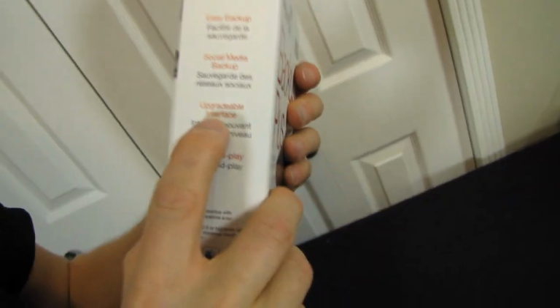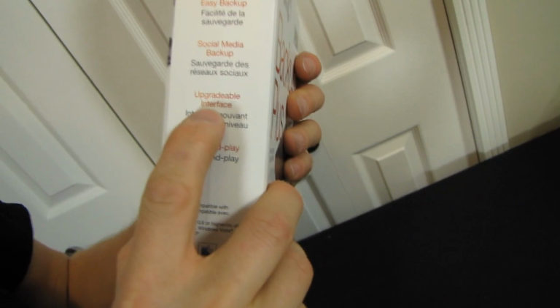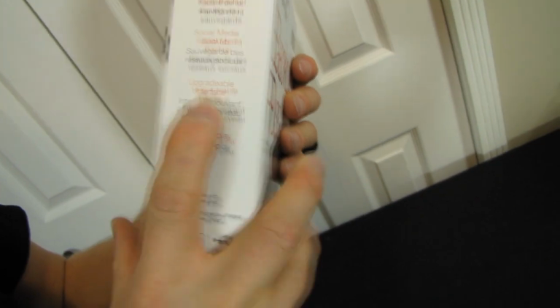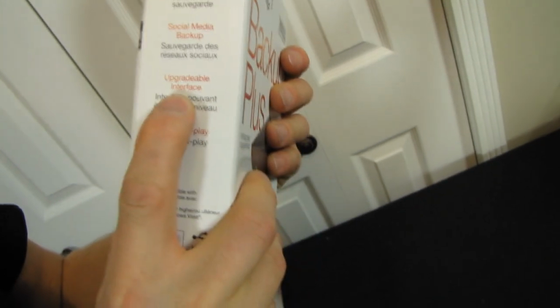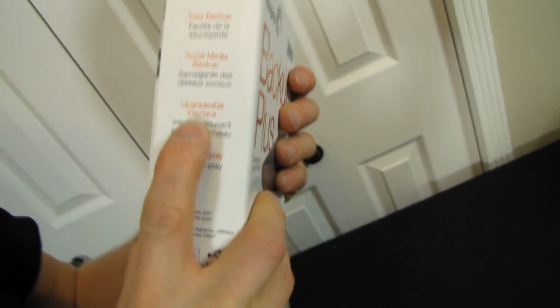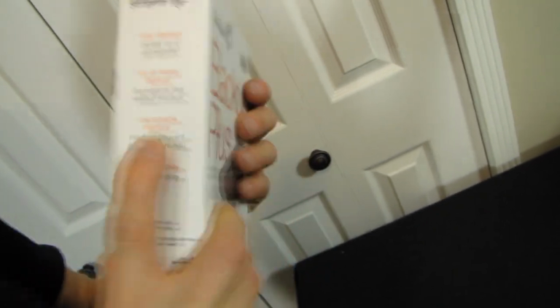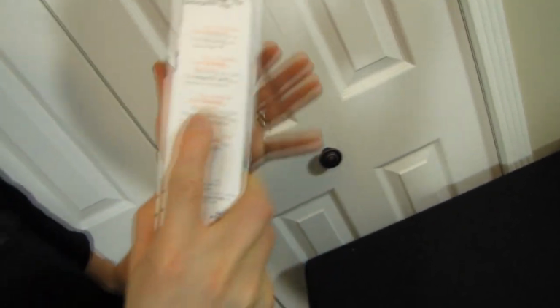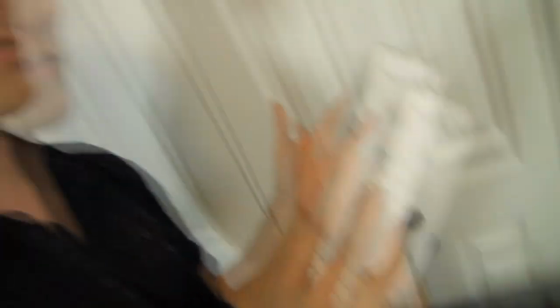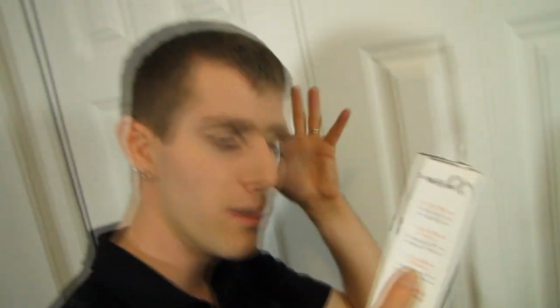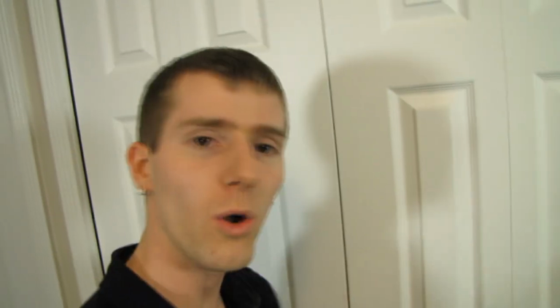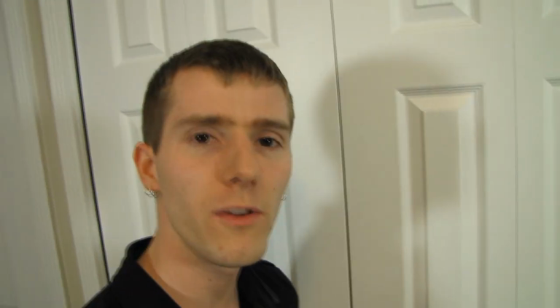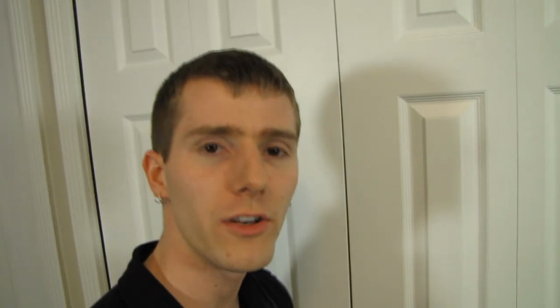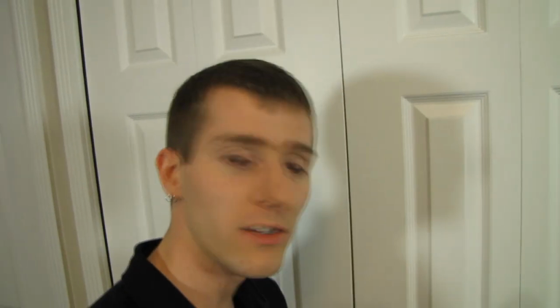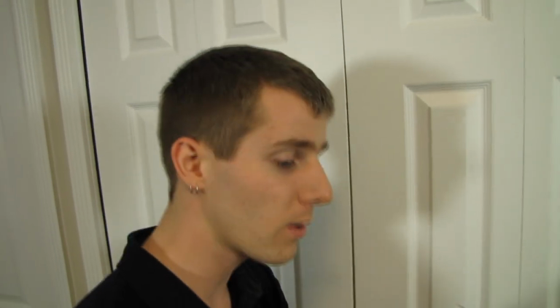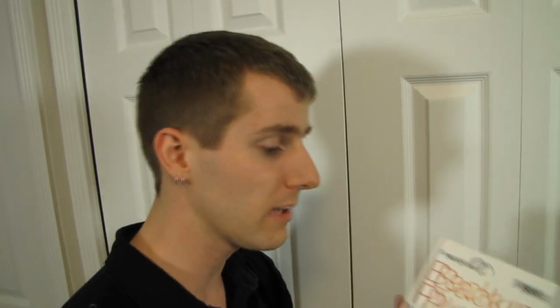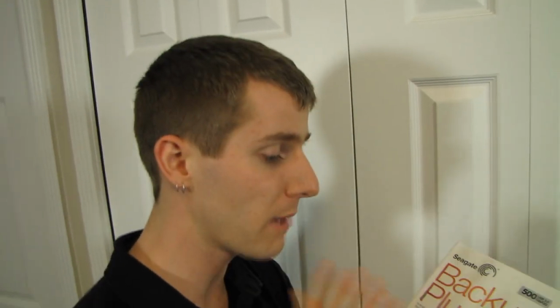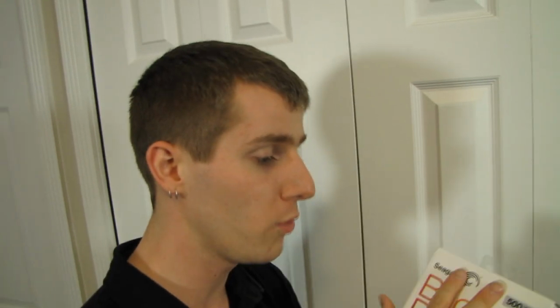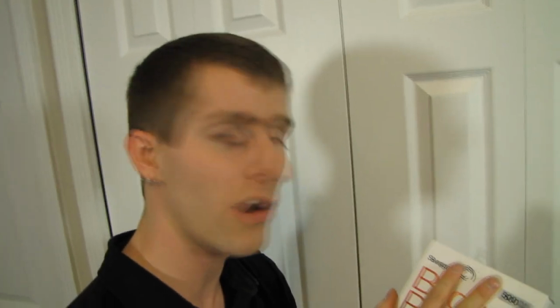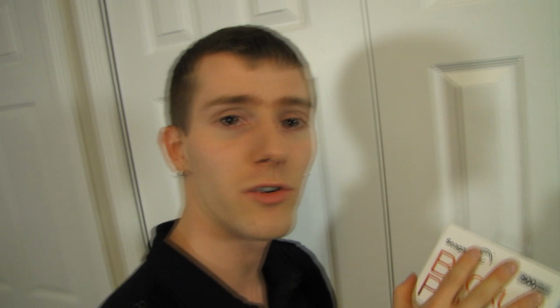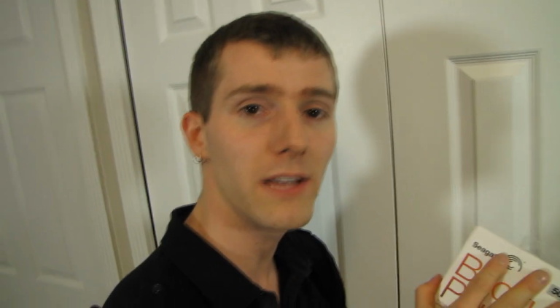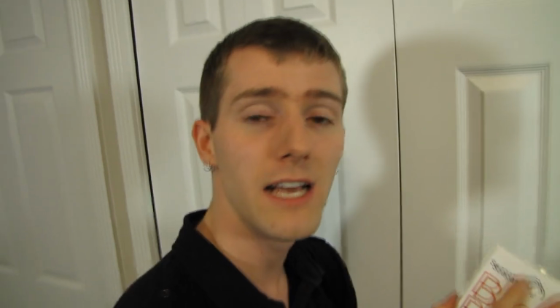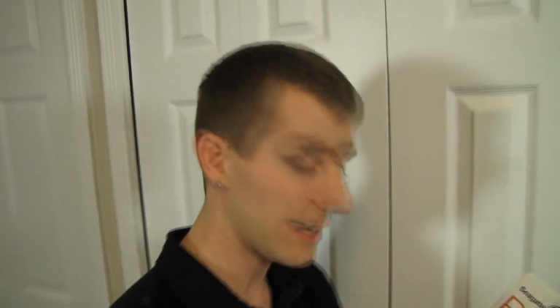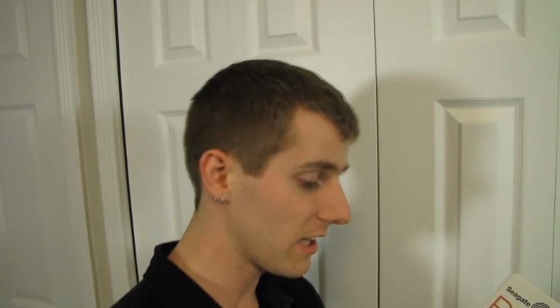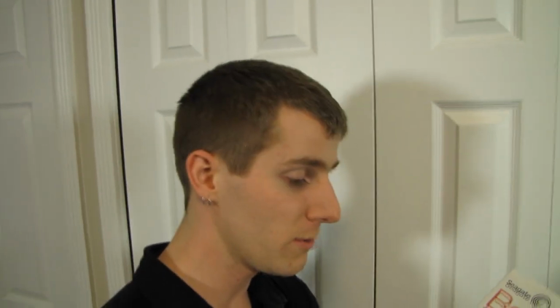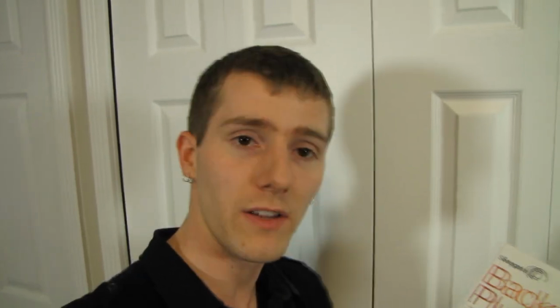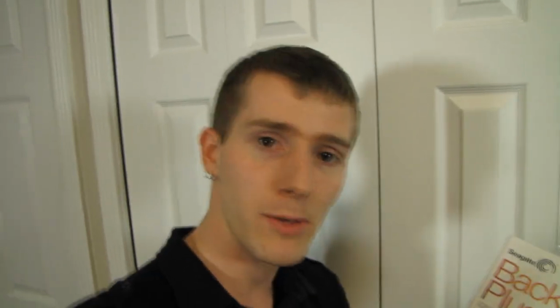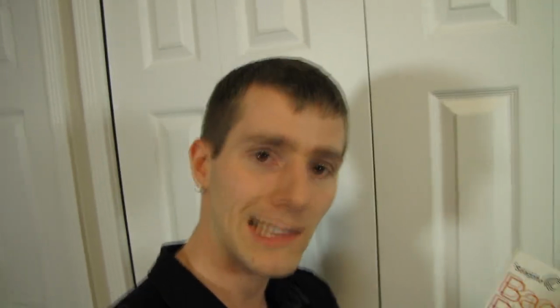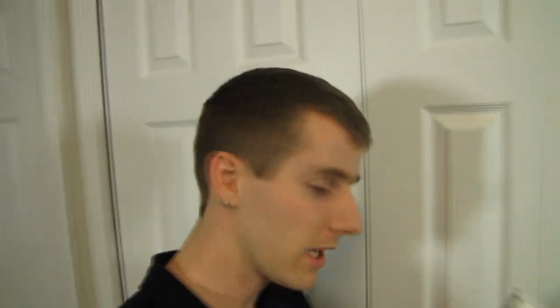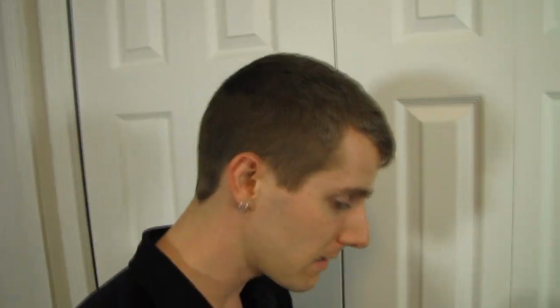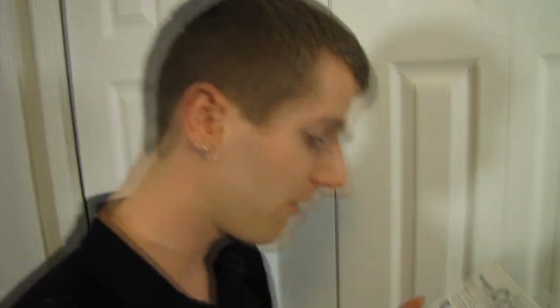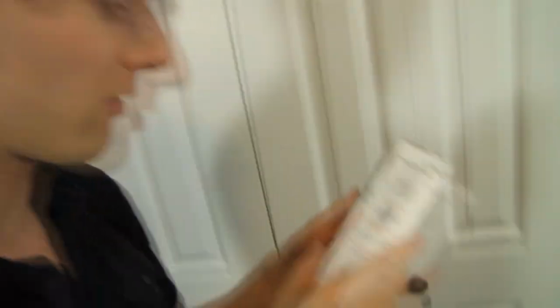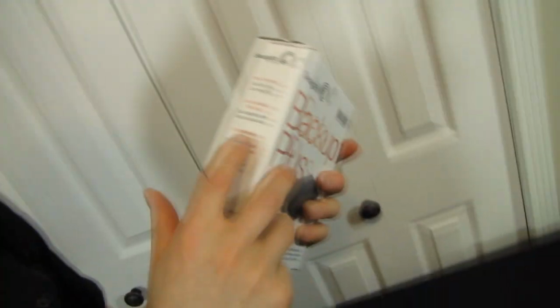Upgradable interface. Even if you buy them totally the wrong thing — totally the wrong interface — they don't actually have to buy a whole new drive to replace it. They can just get a new interface cable, plug it in and they're off to the races.